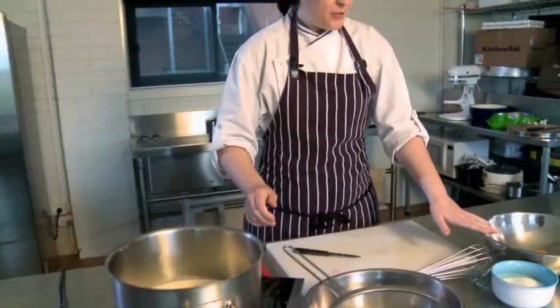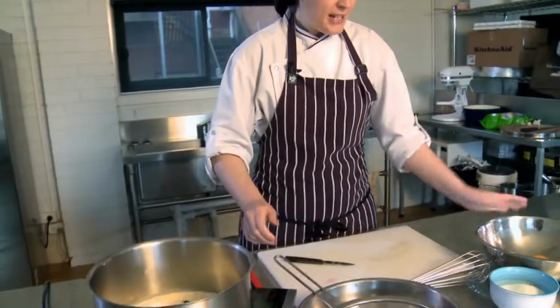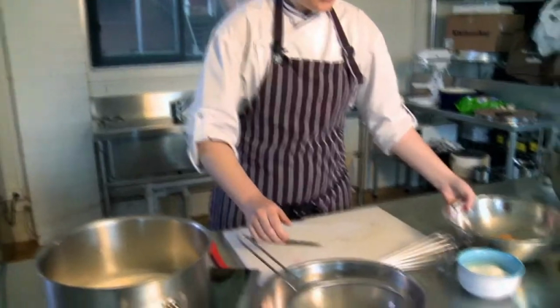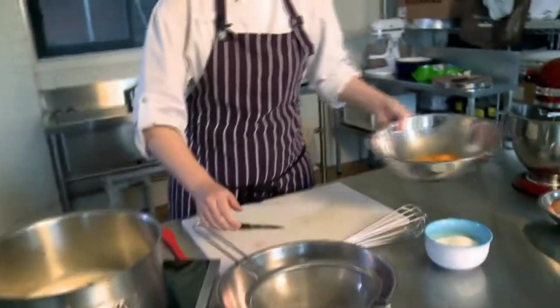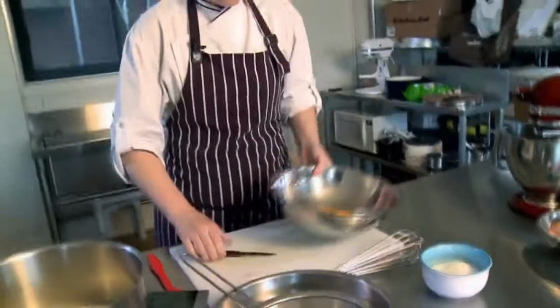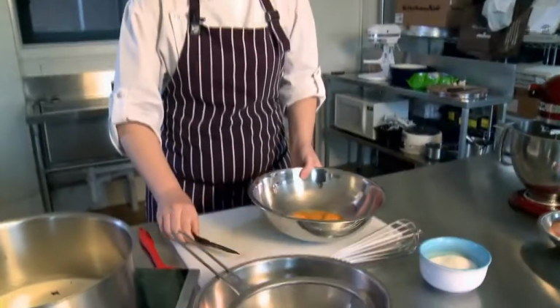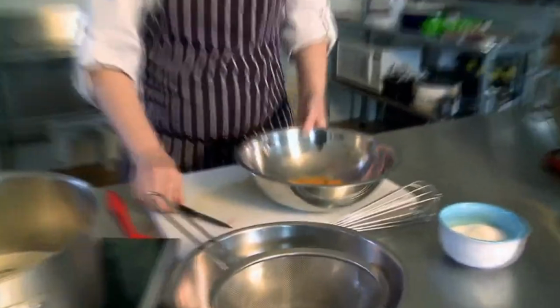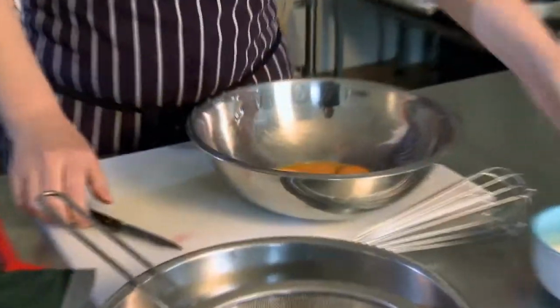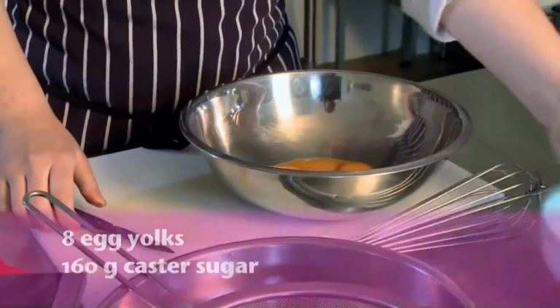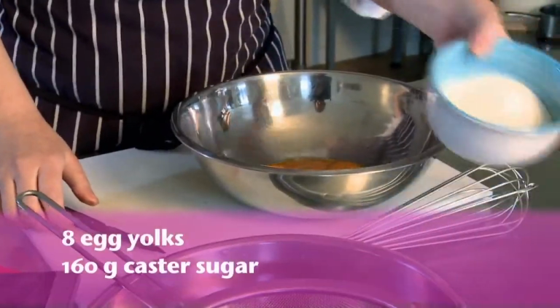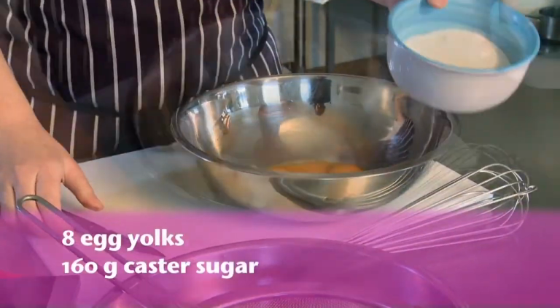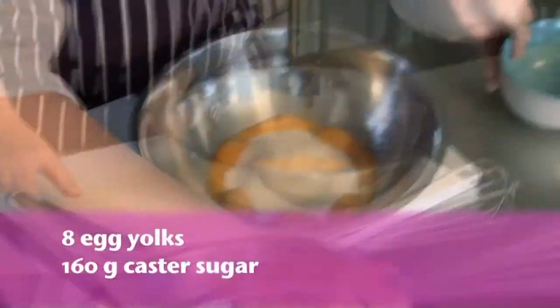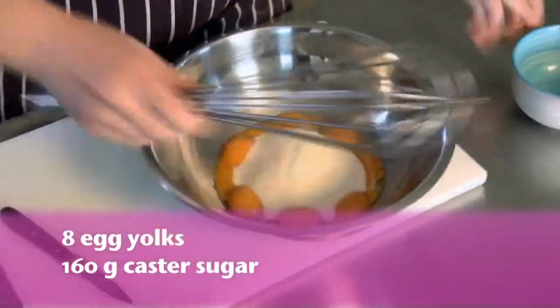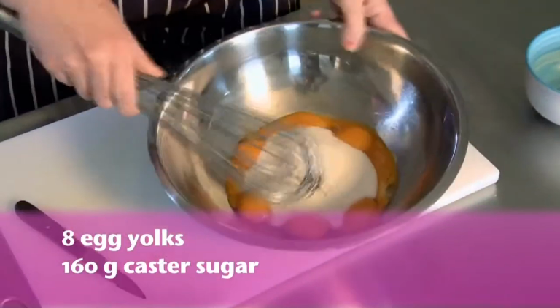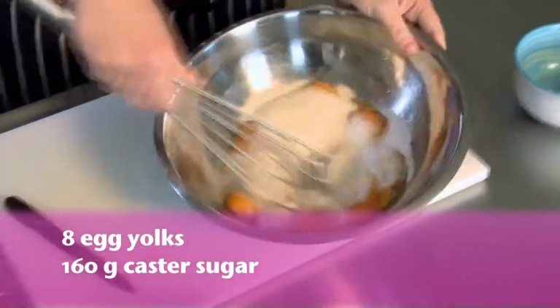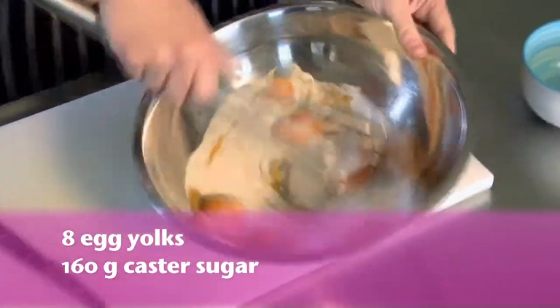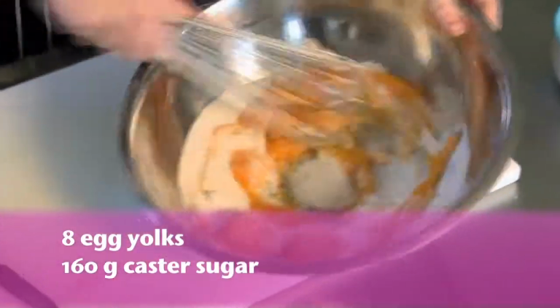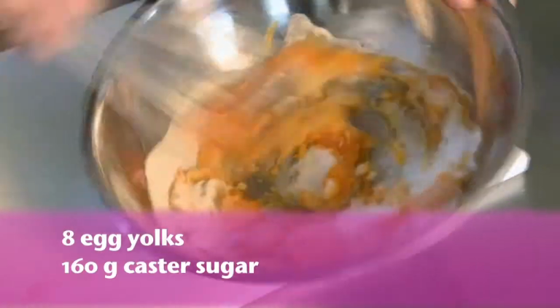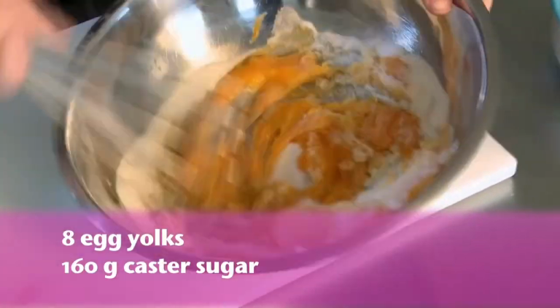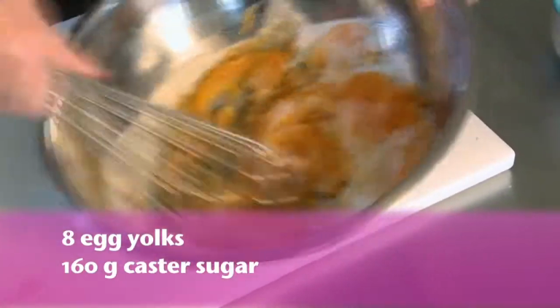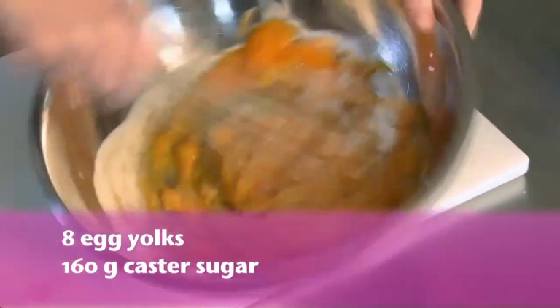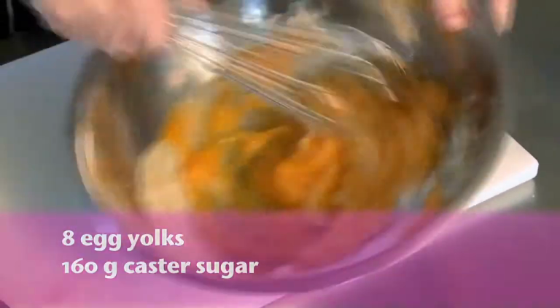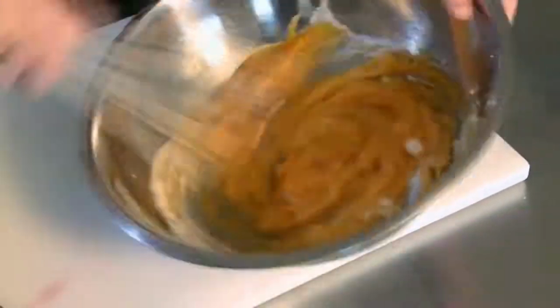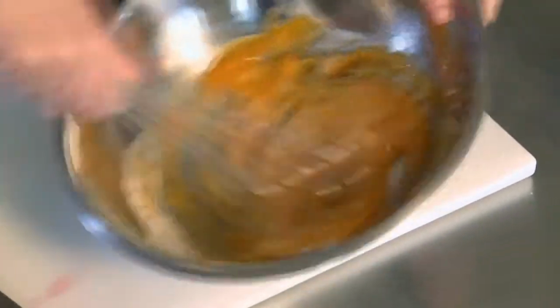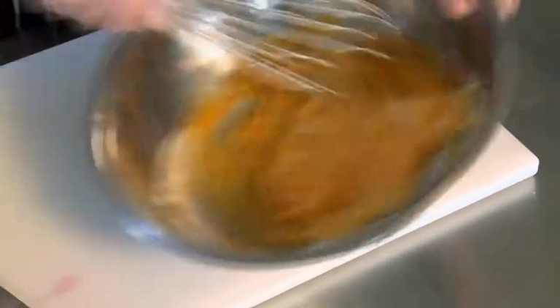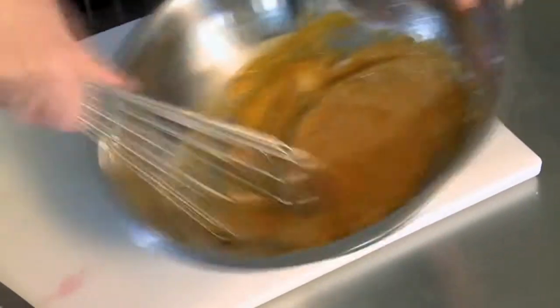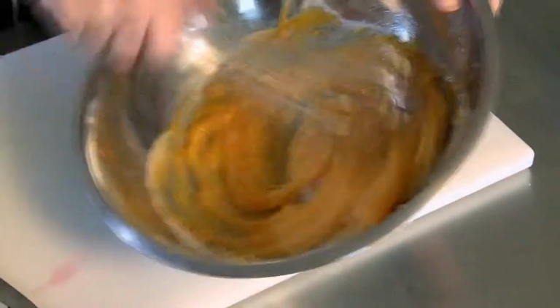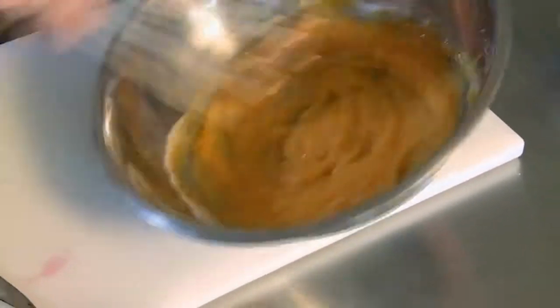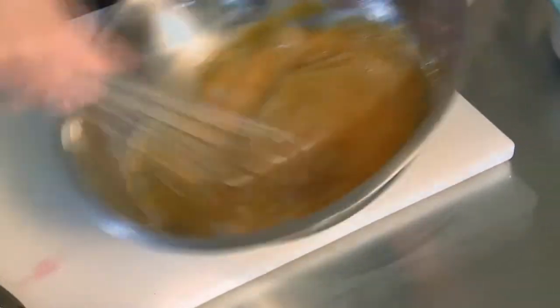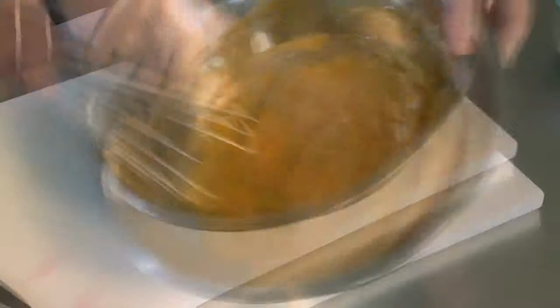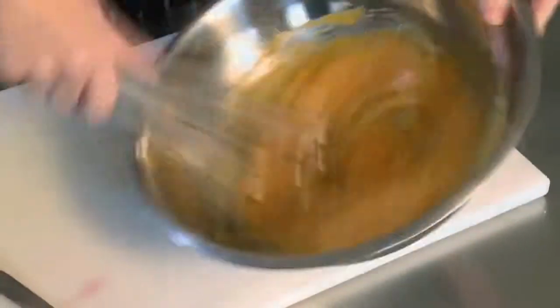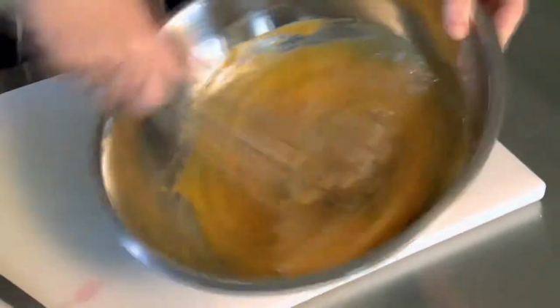I've got eight egg yolks here in a bowl, and caster sugar. As soon as it's combined you need to whisk this, because the sugar will cook the egg yolks and then you'll have a lumpy mixture, so you want to give it a good whisk until it changes colour.